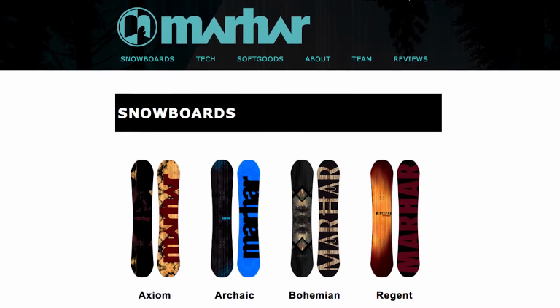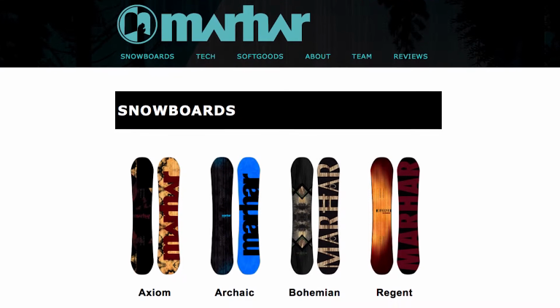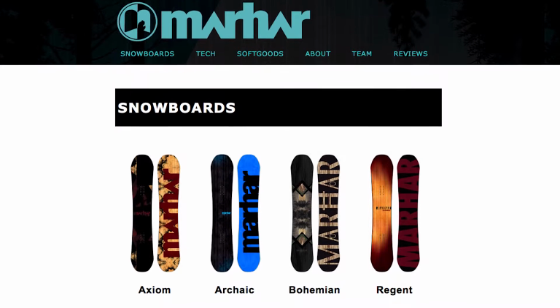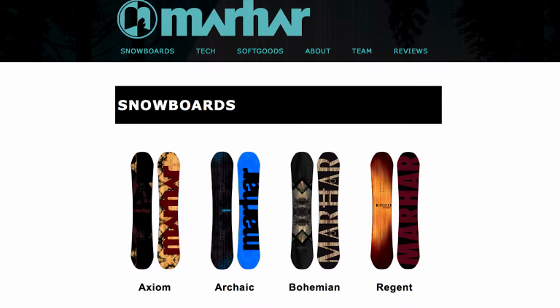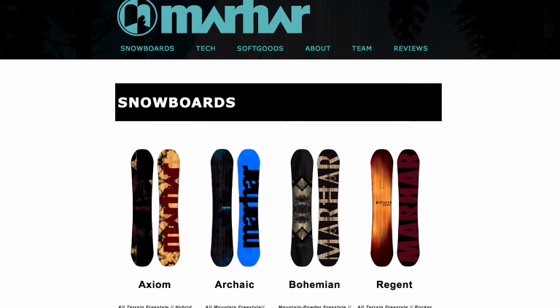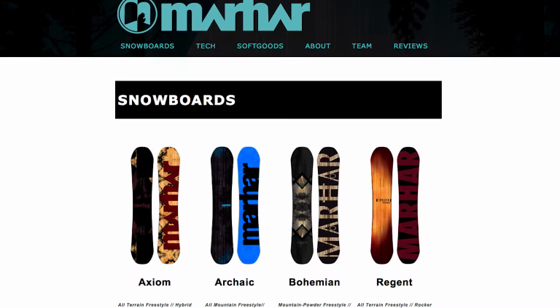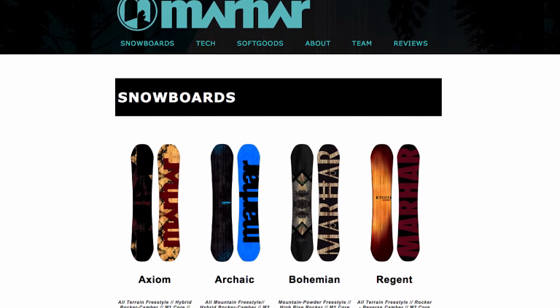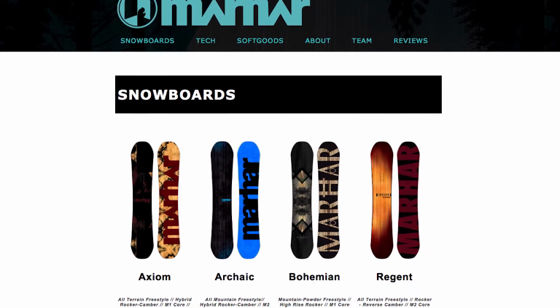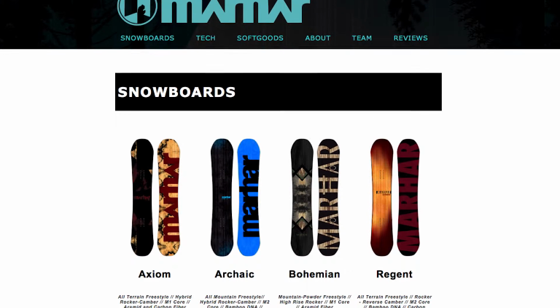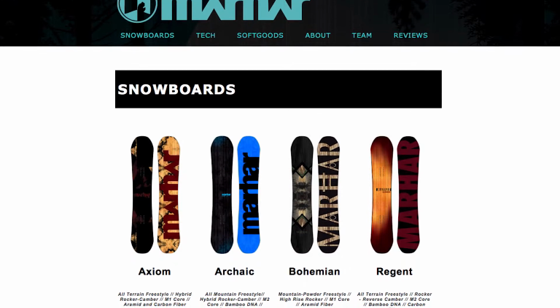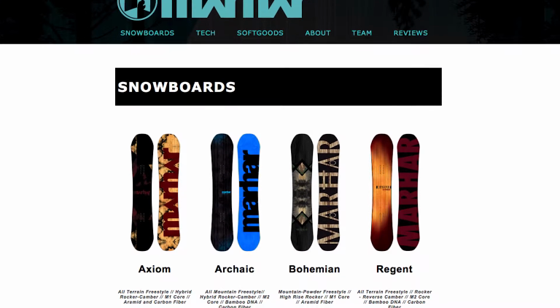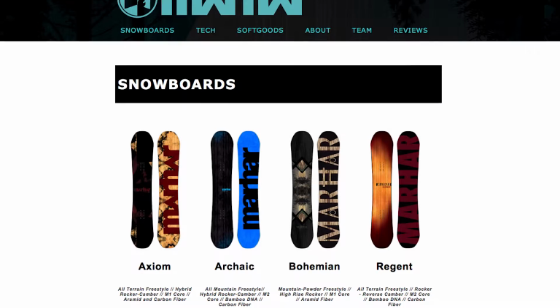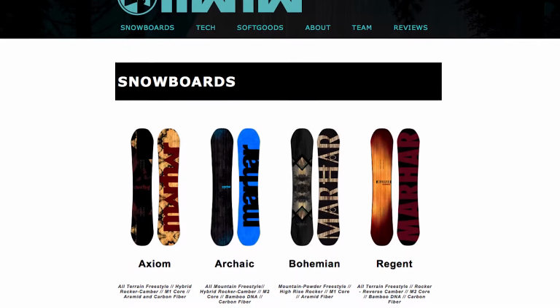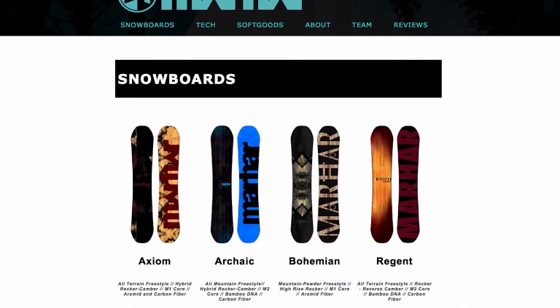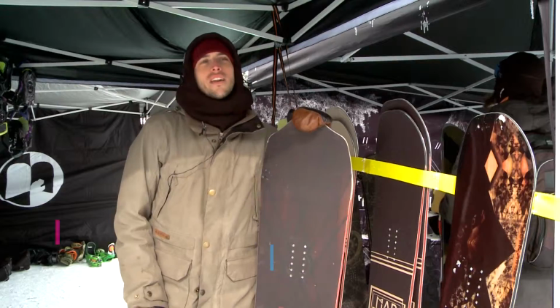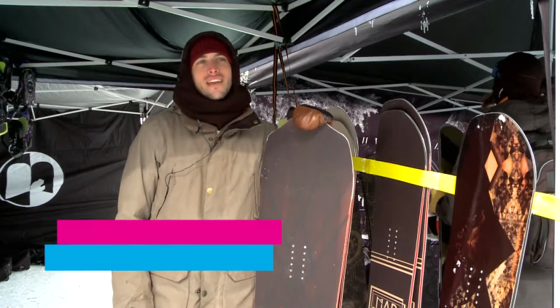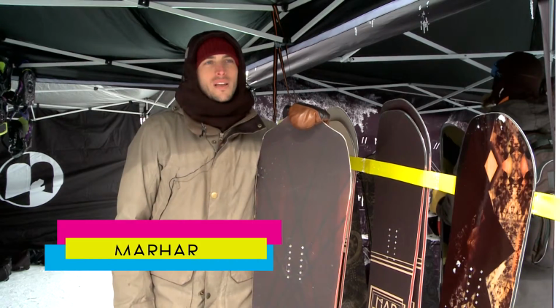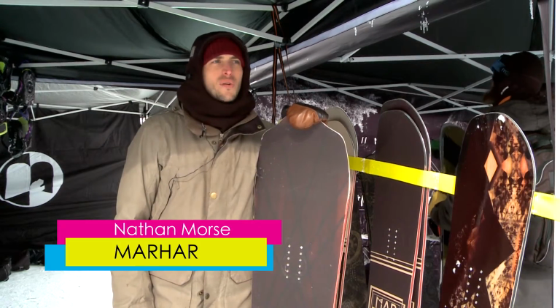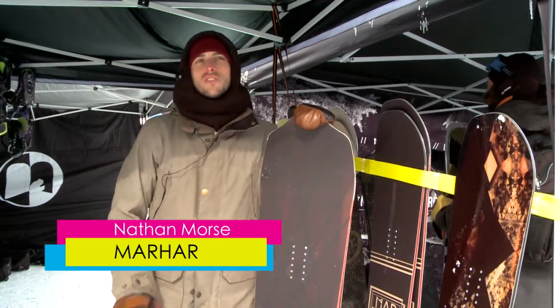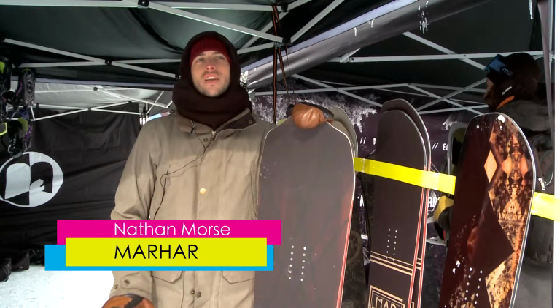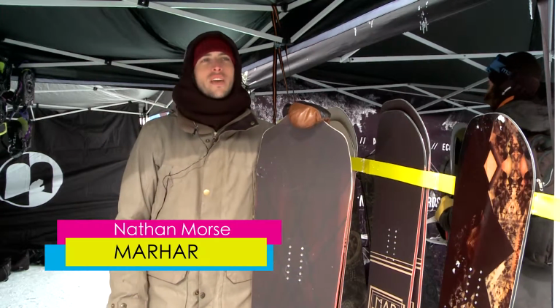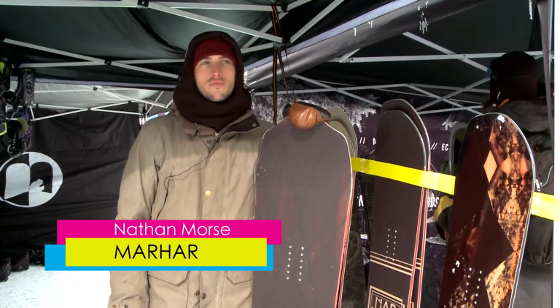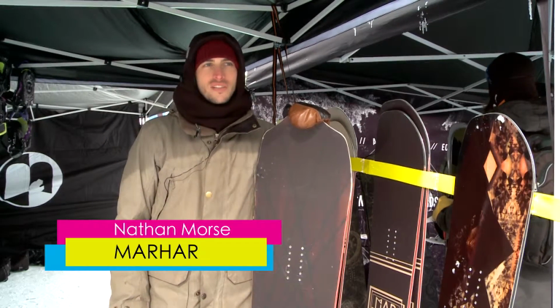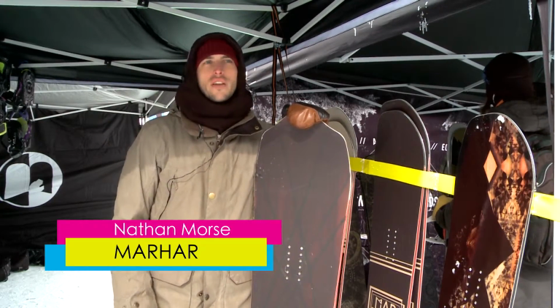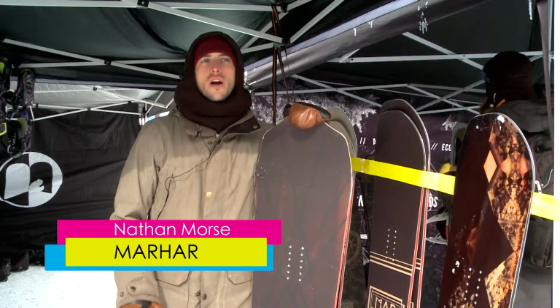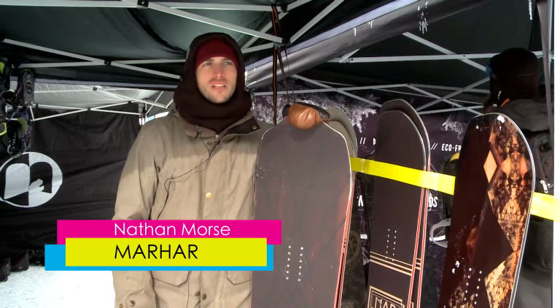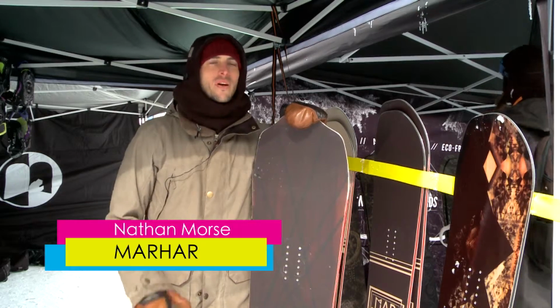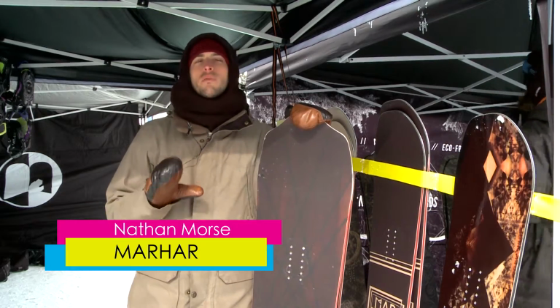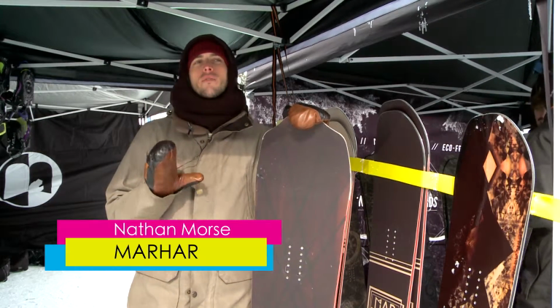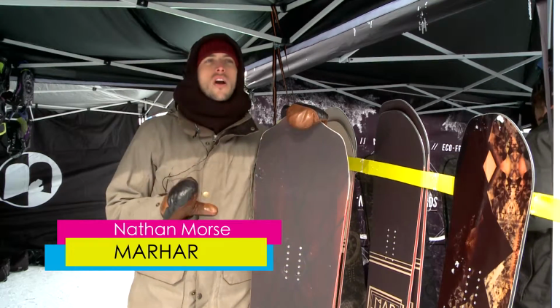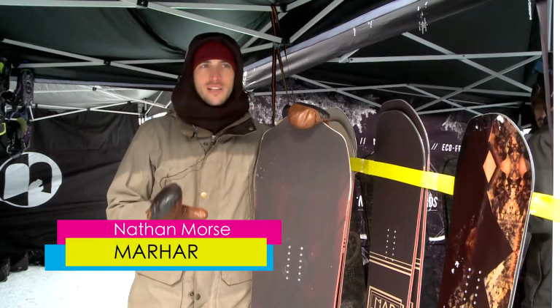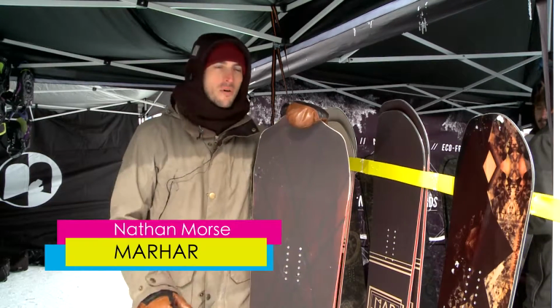Marhar Snowboards is made in Grand Rapids, Michigan. We manufacture everything in-house ourselves. We wanted a name that wasn't associated with any other brands or companies — we want people to hear Marhar and think snowboarding.